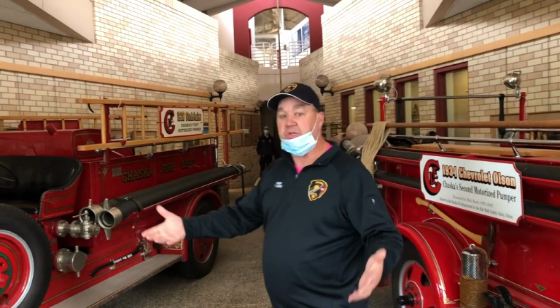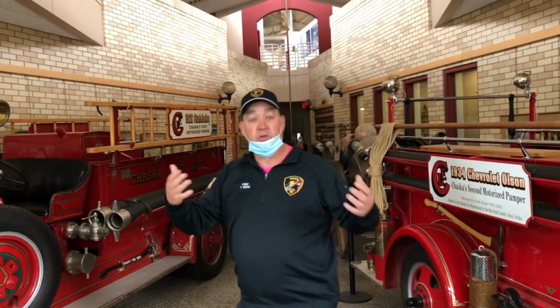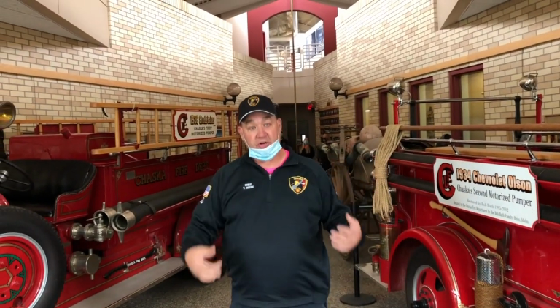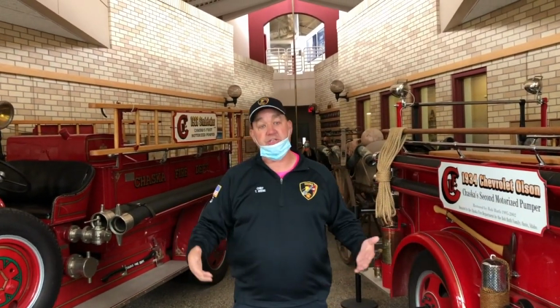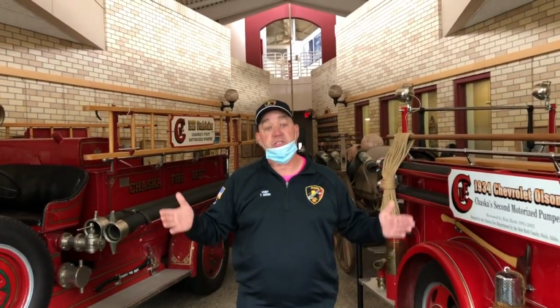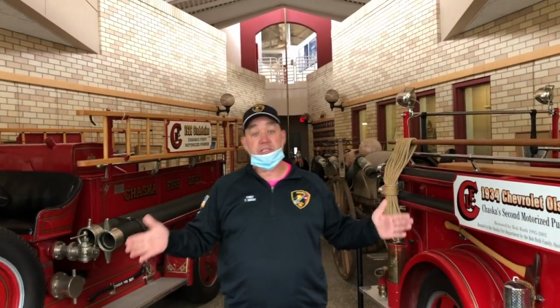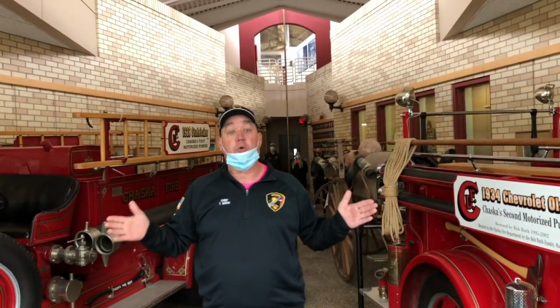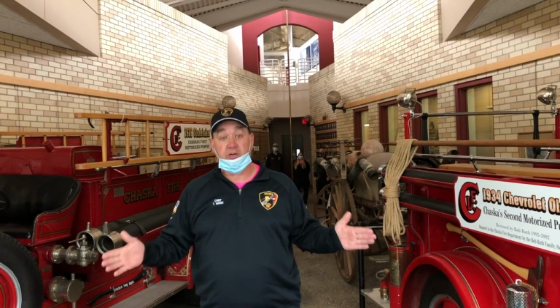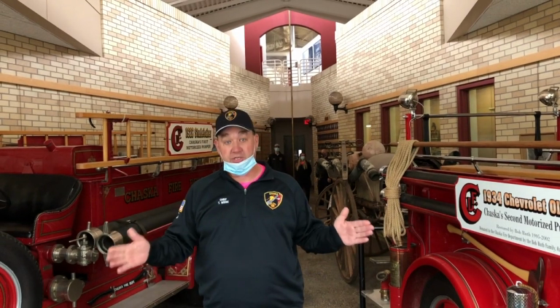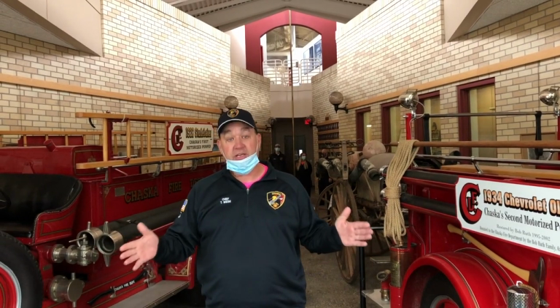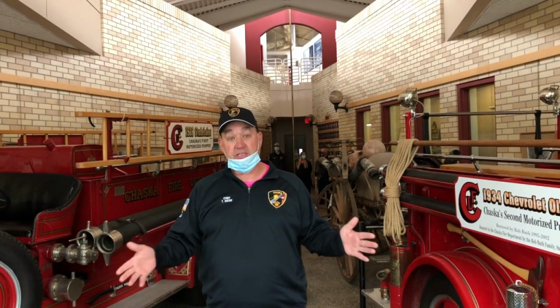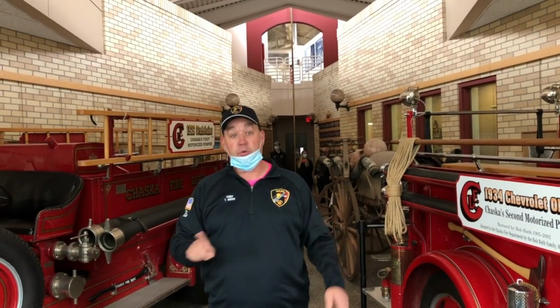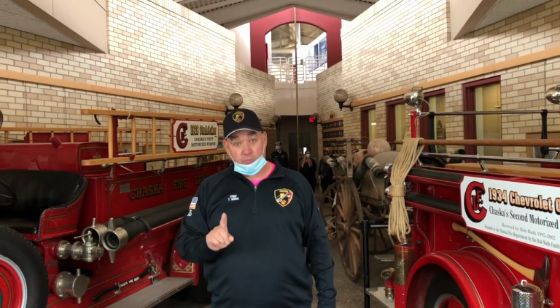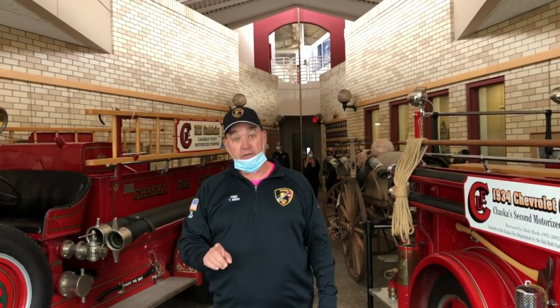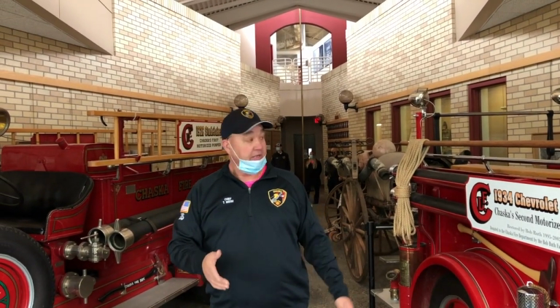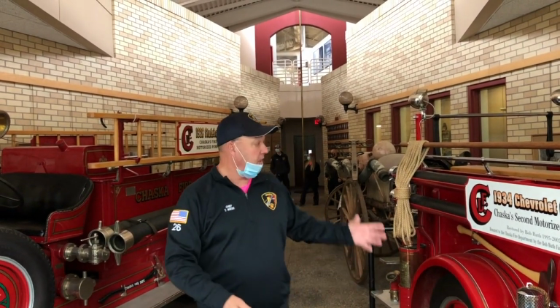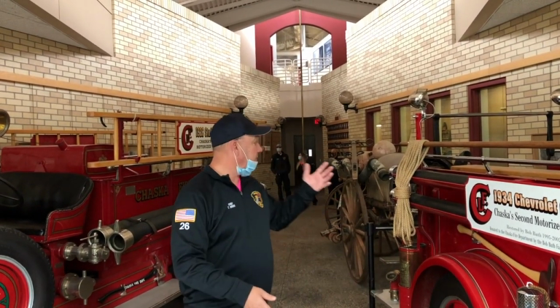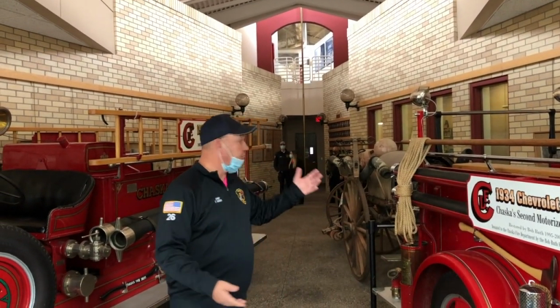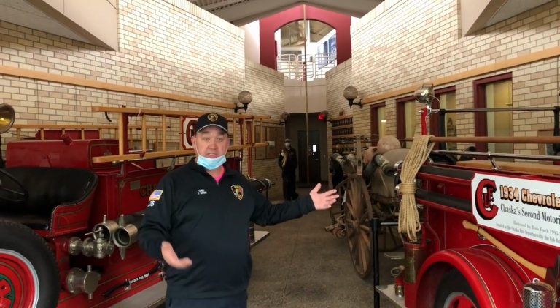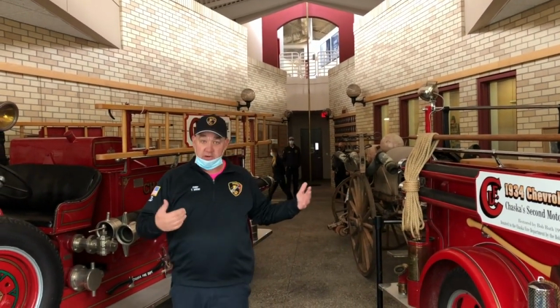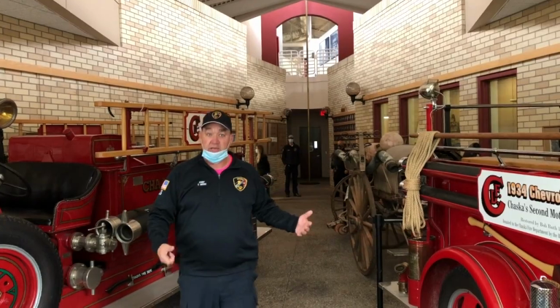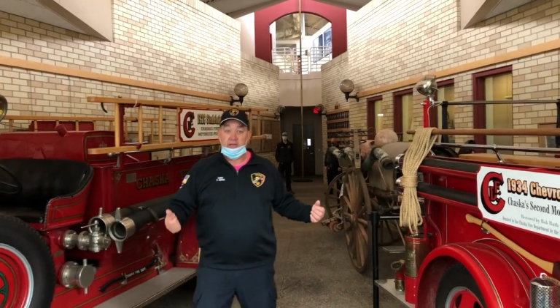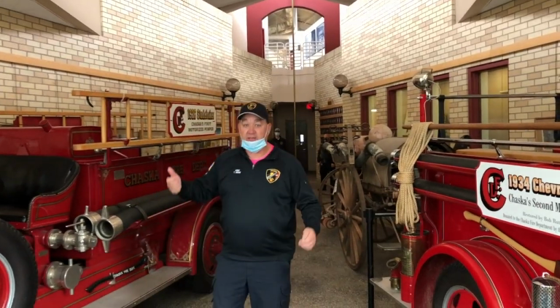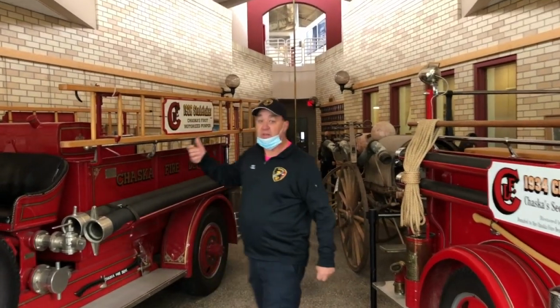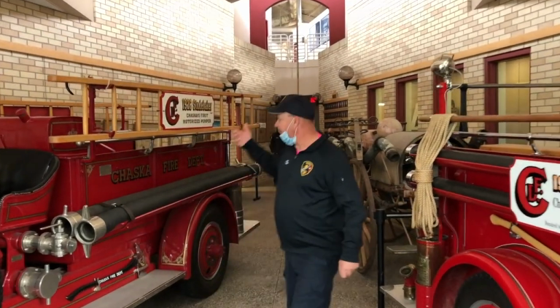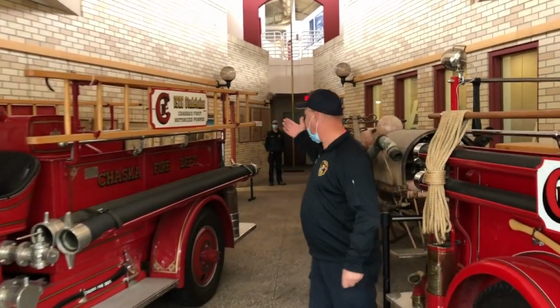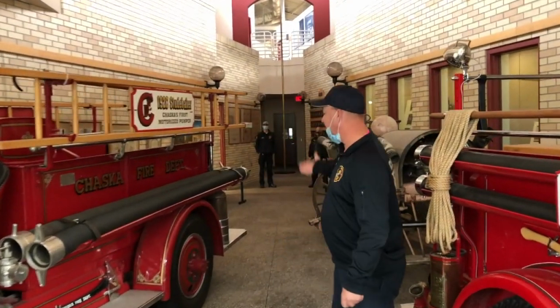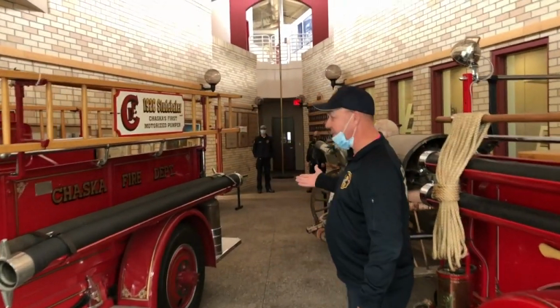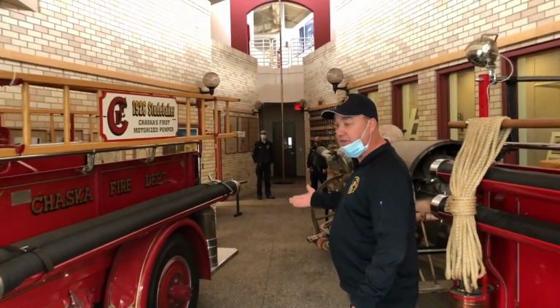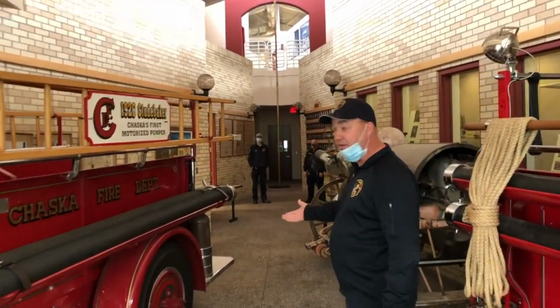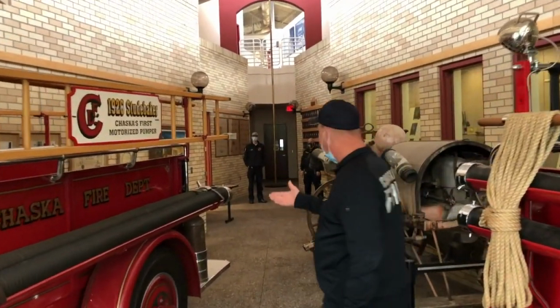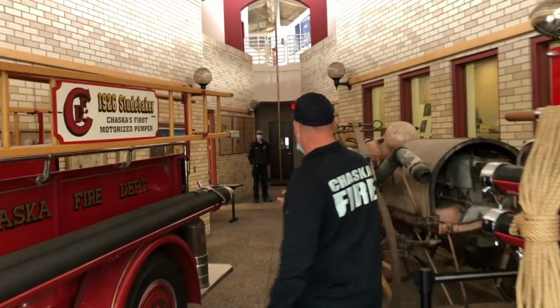As you come into our fire station, this is Chaska's only fire station in the city — we only have one. And here we have some old trucks as you come in, and Firefighter Bonama is going to show you them later on.